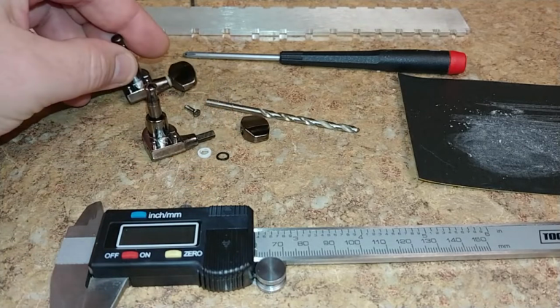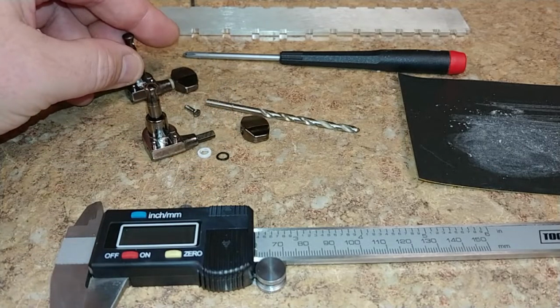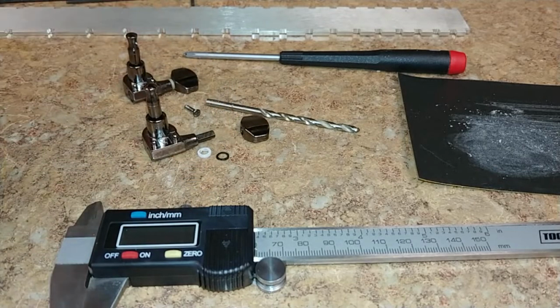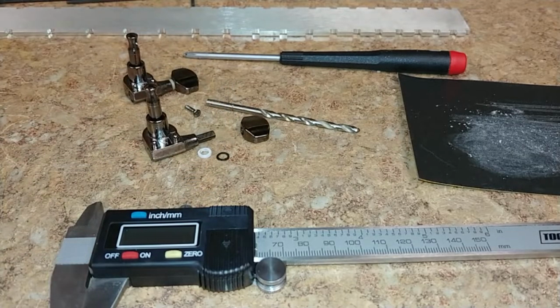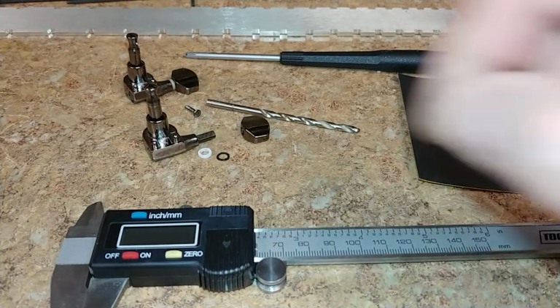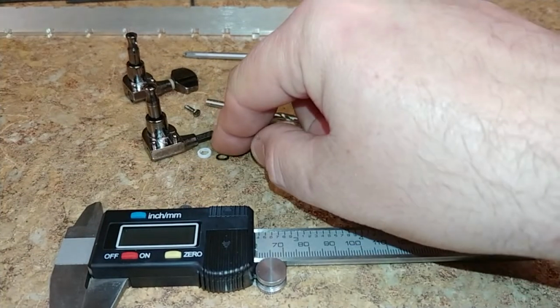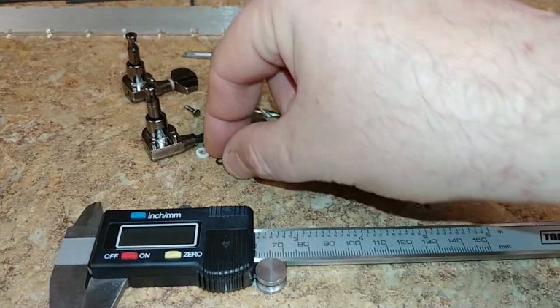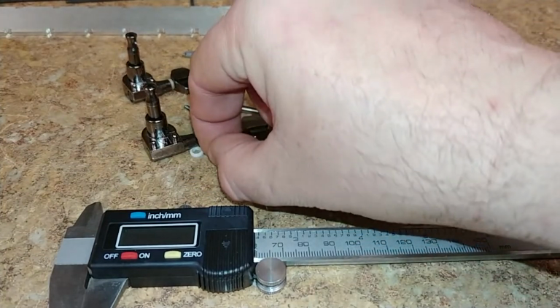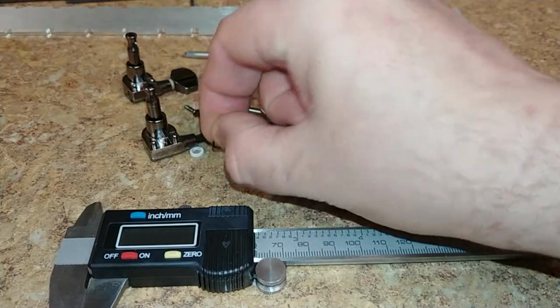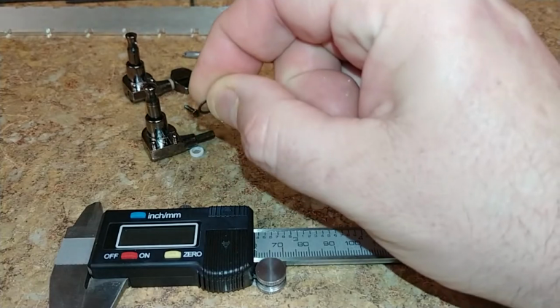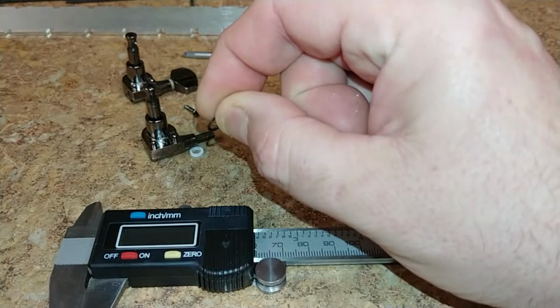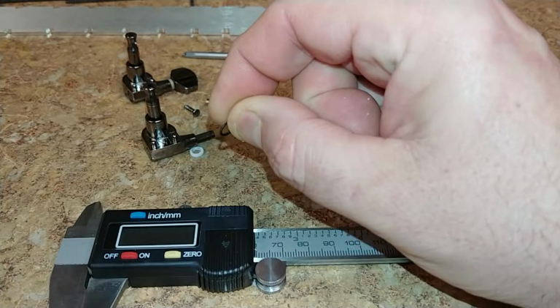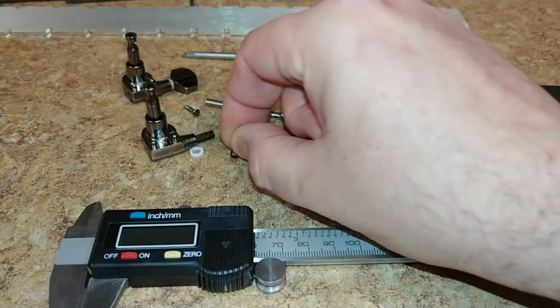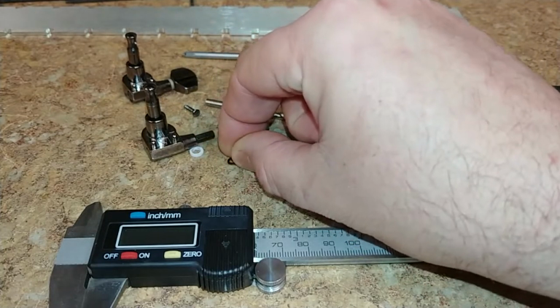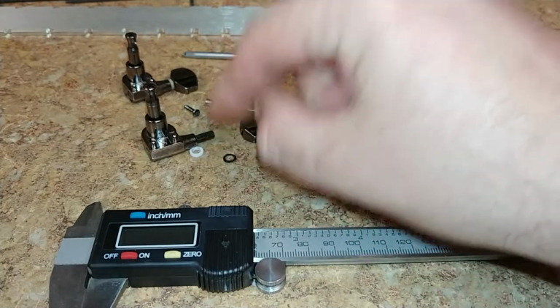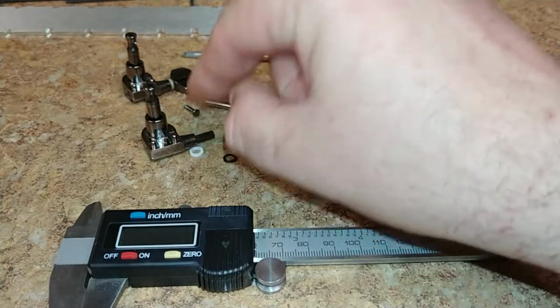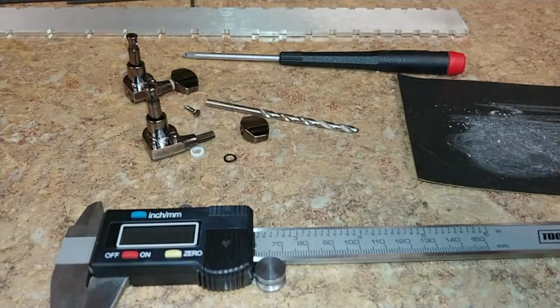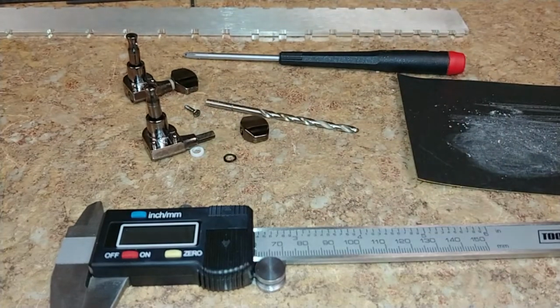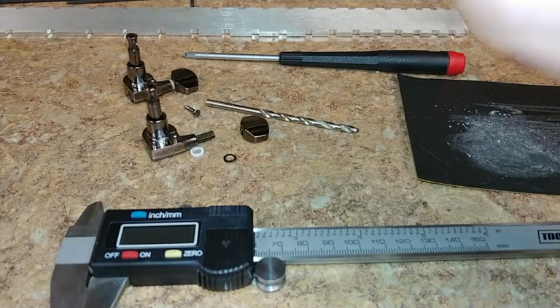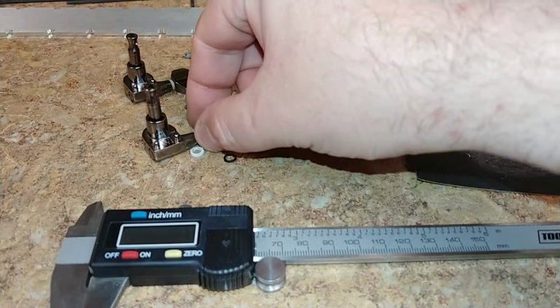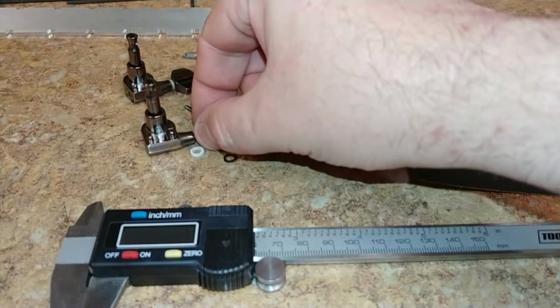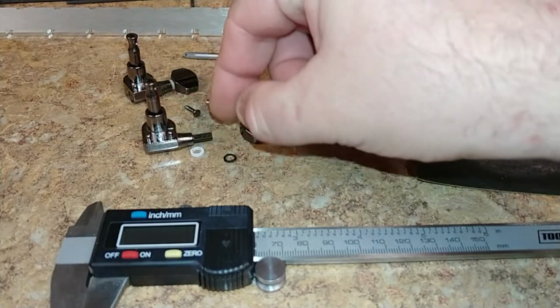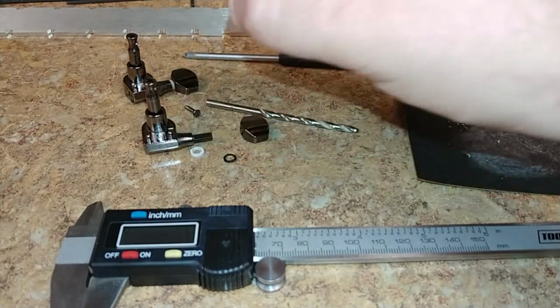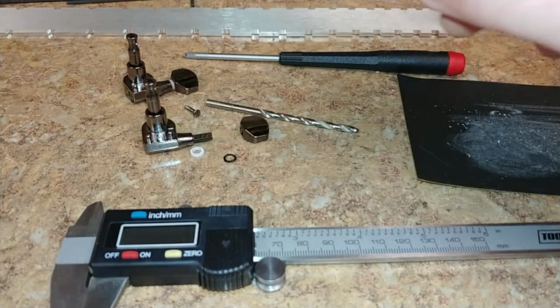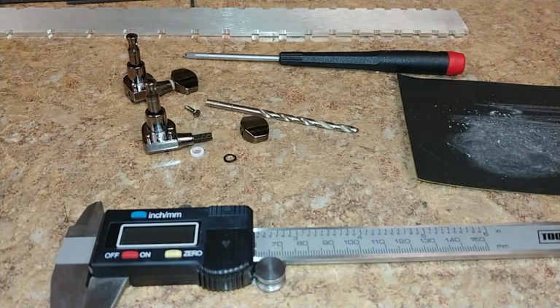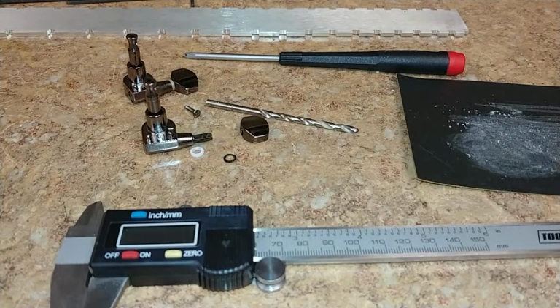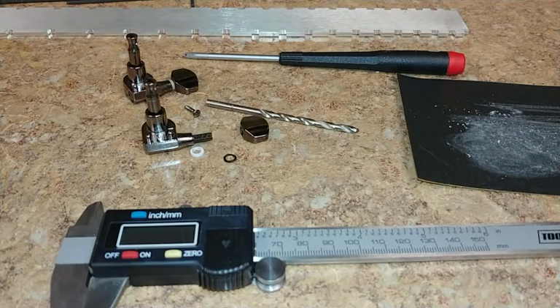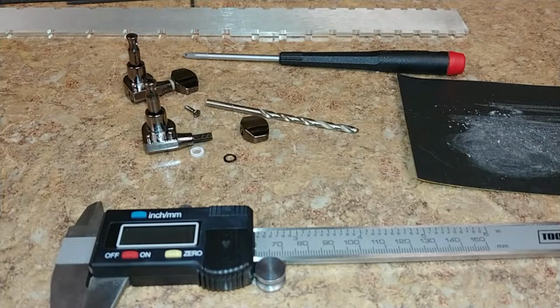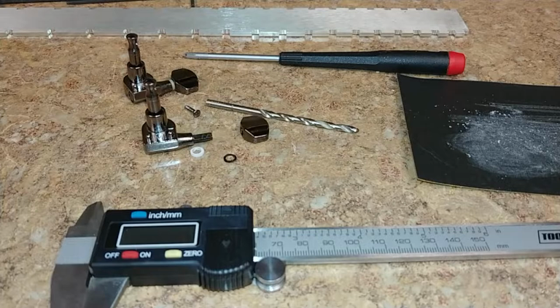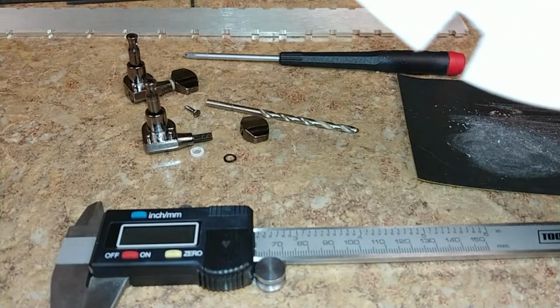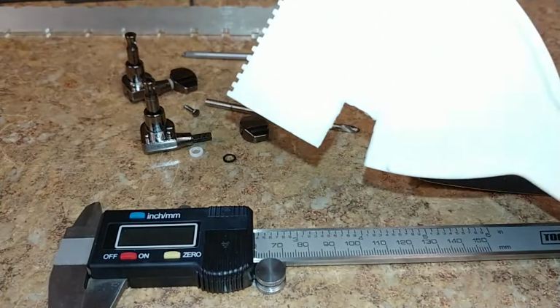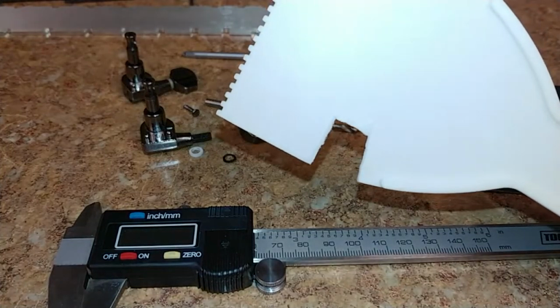It actually has a spring washer inside — this washer has a little bit of a curve to it. That was still with the tuner but not the spacer, so what I did was find a piece of plastic to work with.